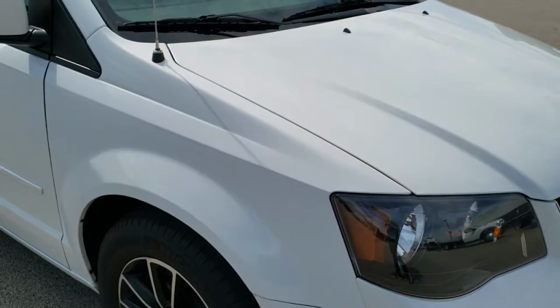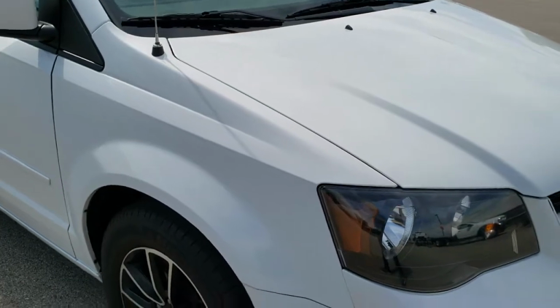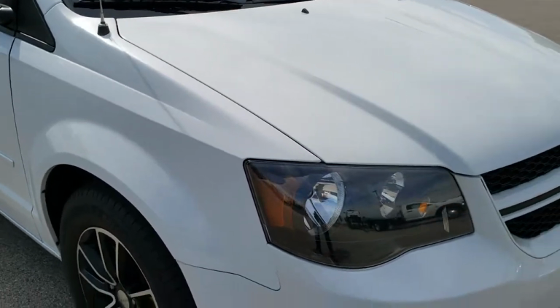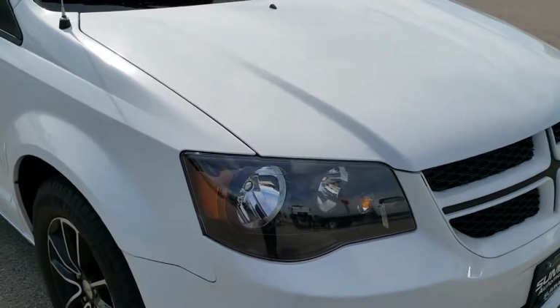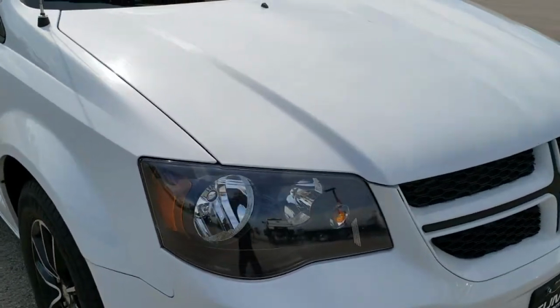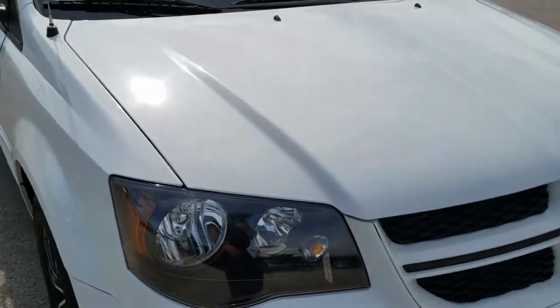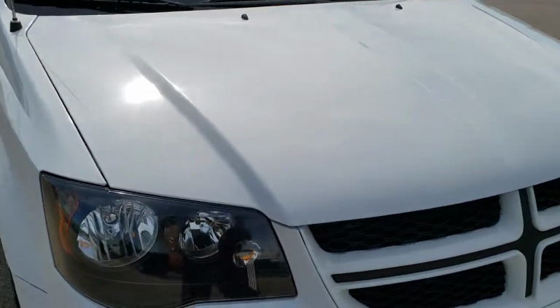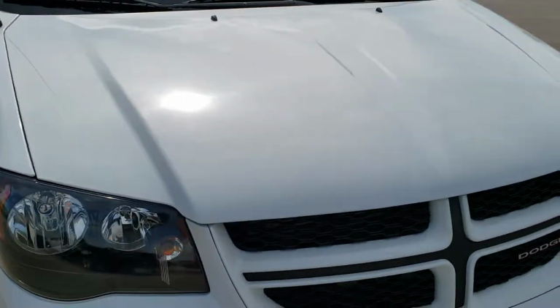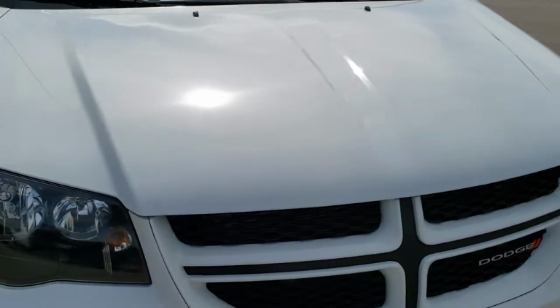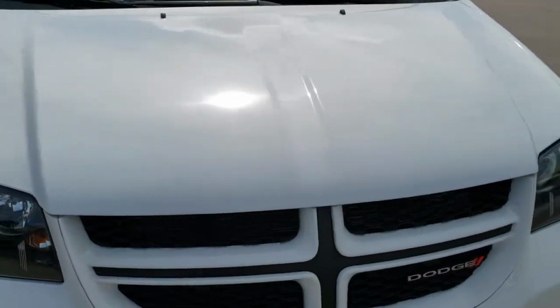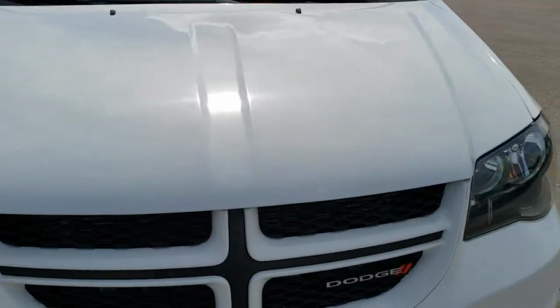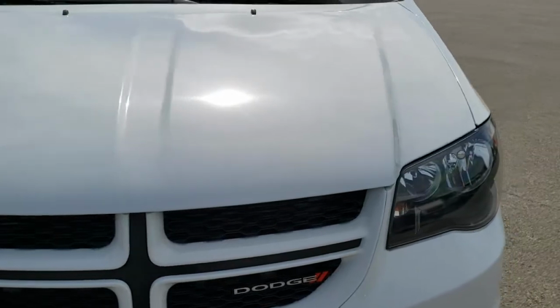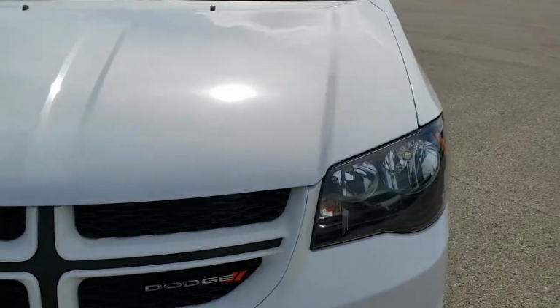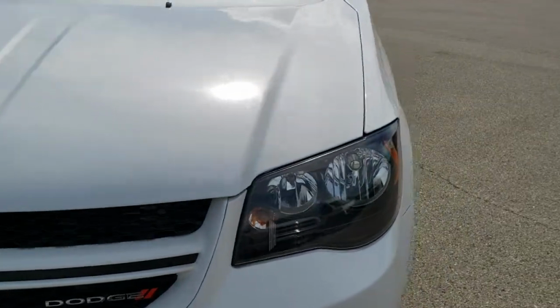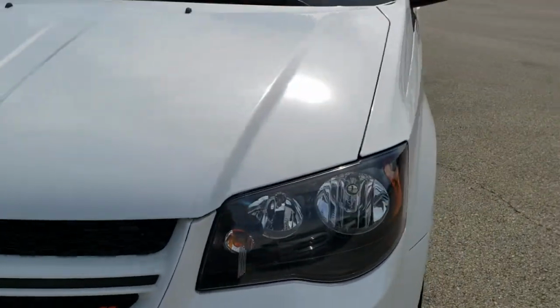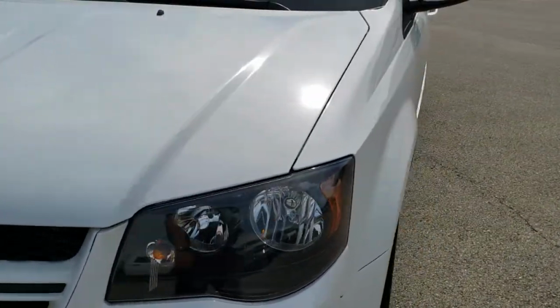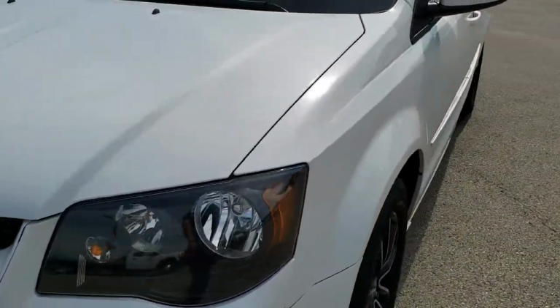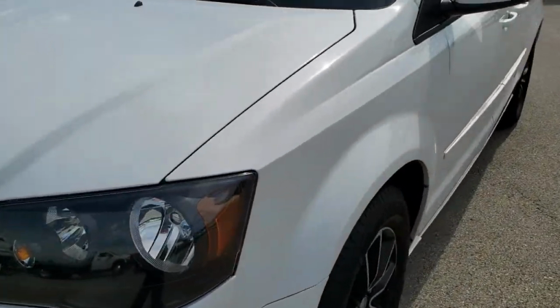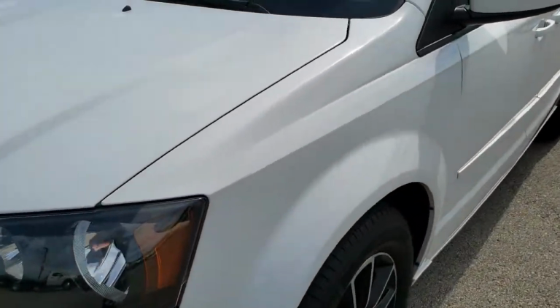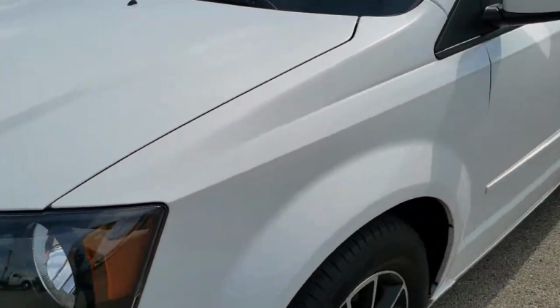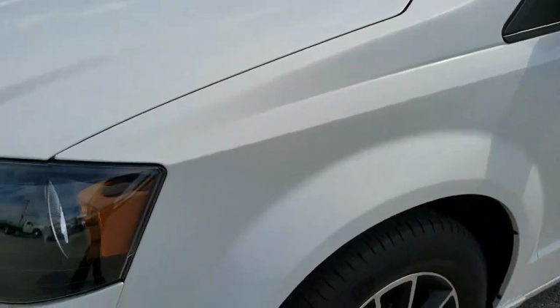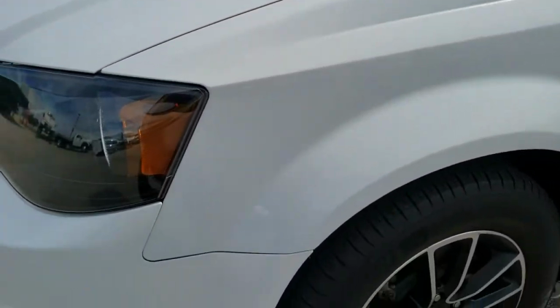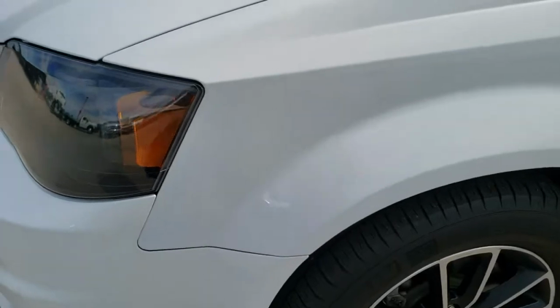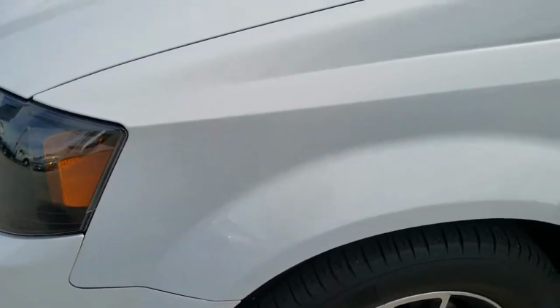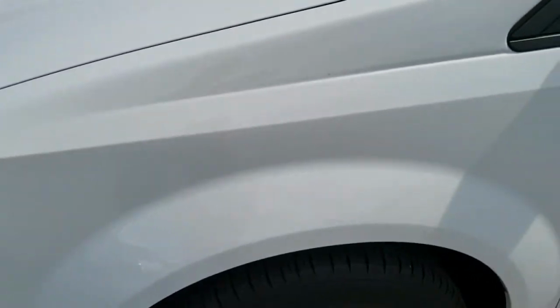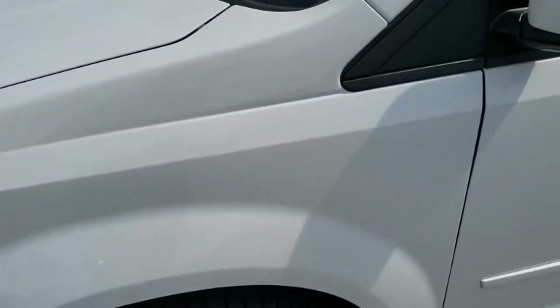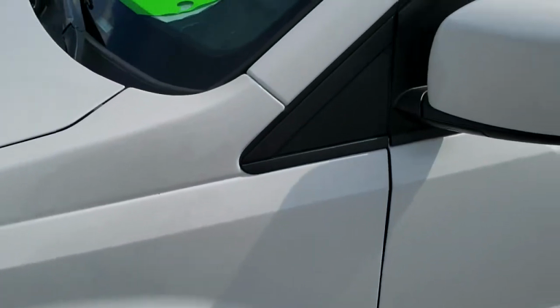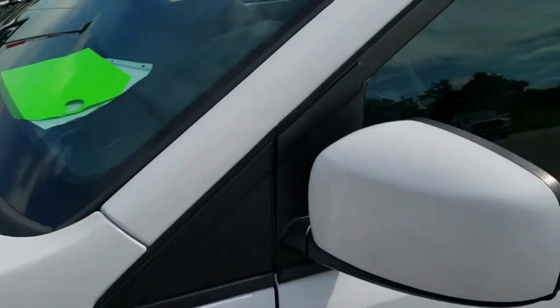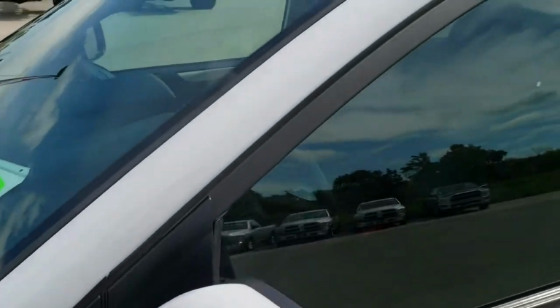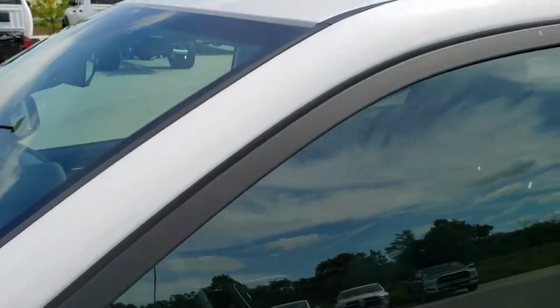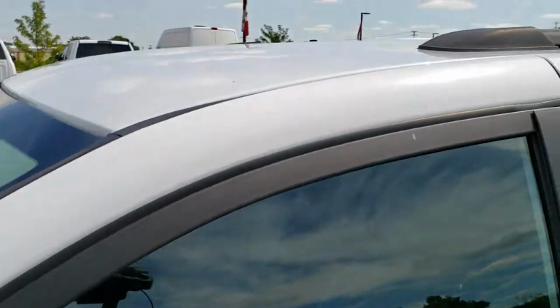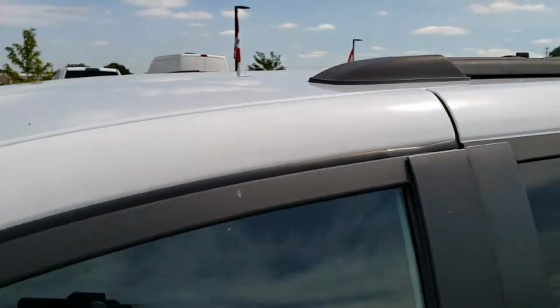This vehicle has the 3.6-liter Pentastar V6 motor. From this HD video you will be able to tell that this minivan is very clean all the way around inside and out. White Knuckle is the color.